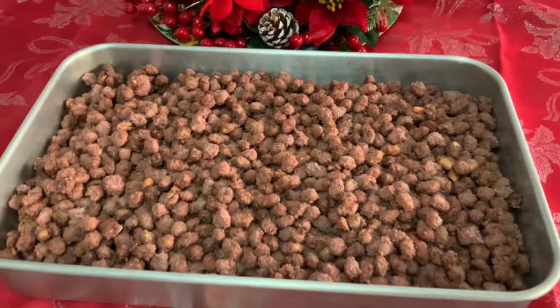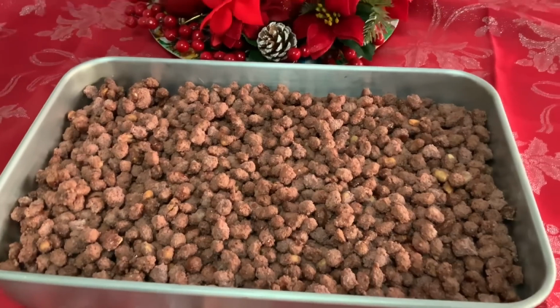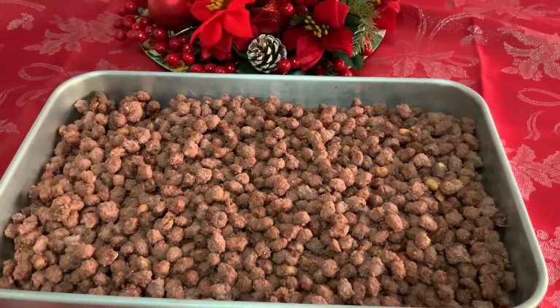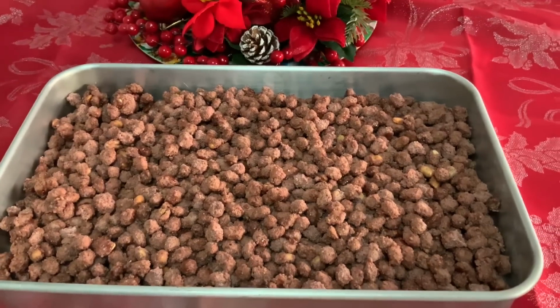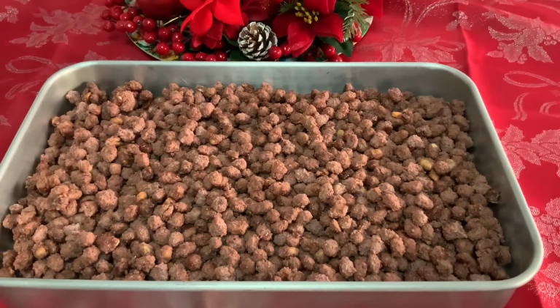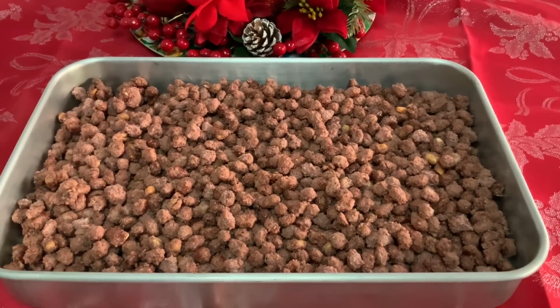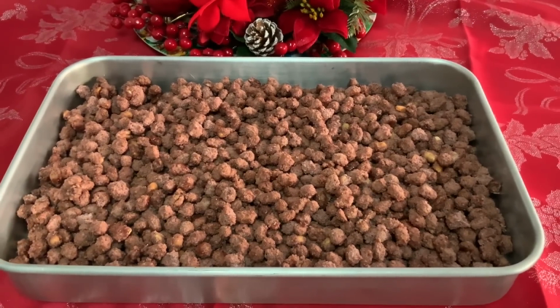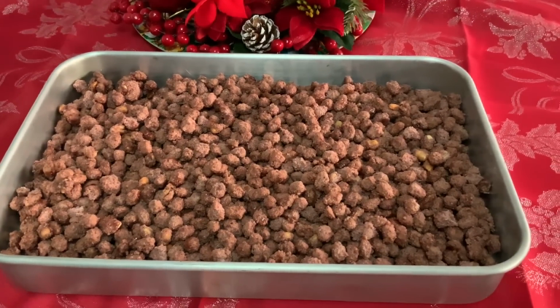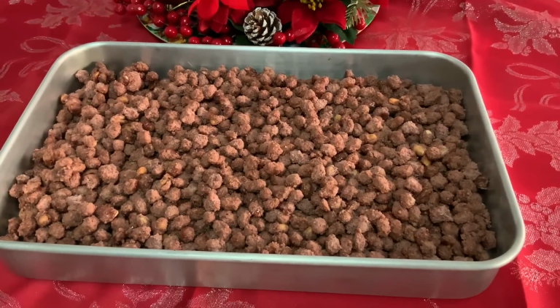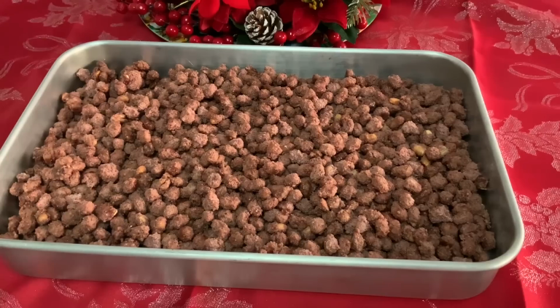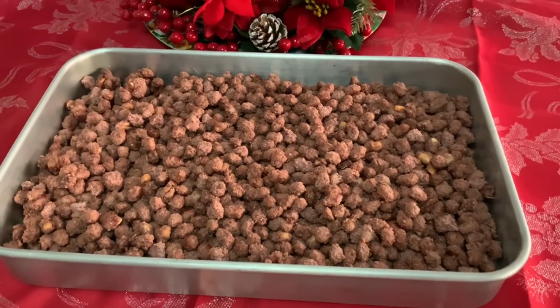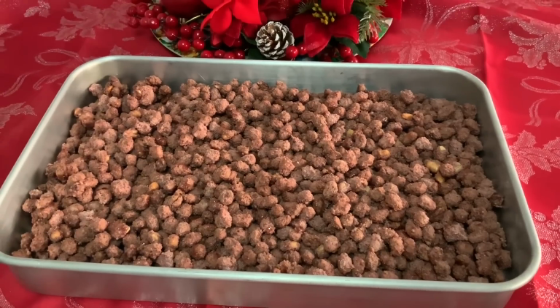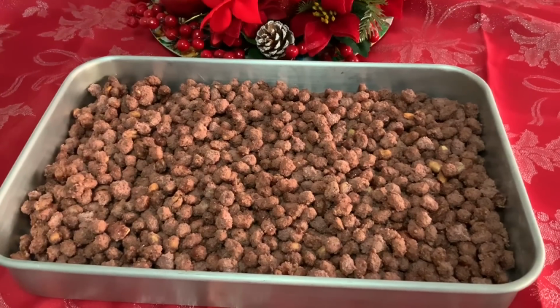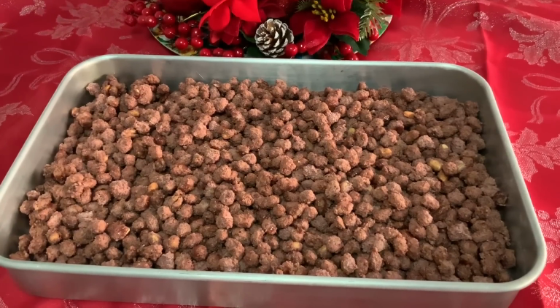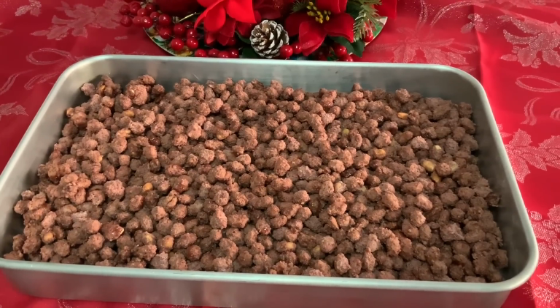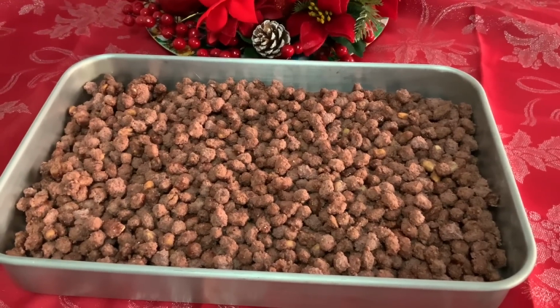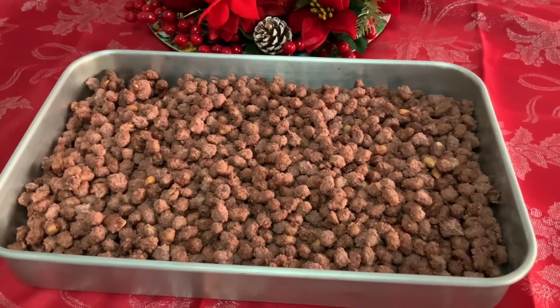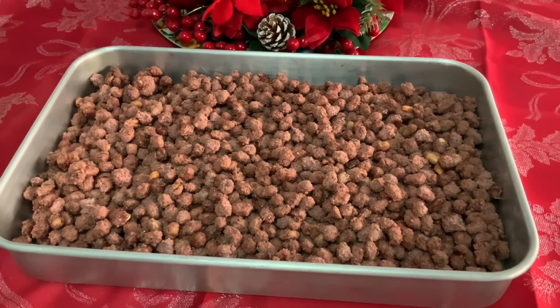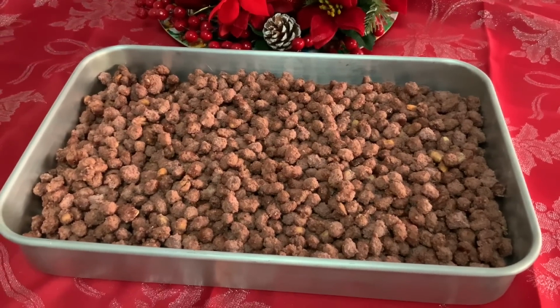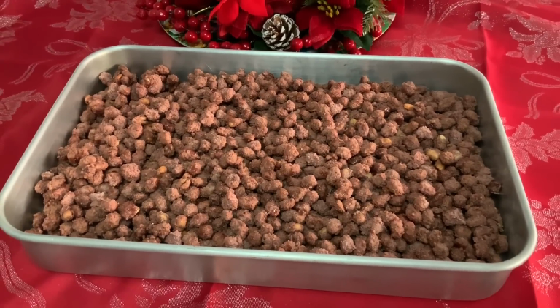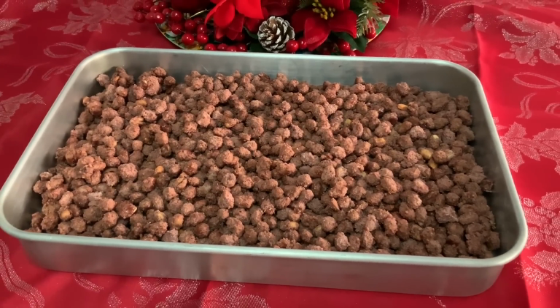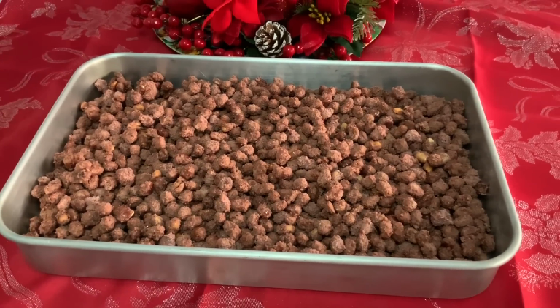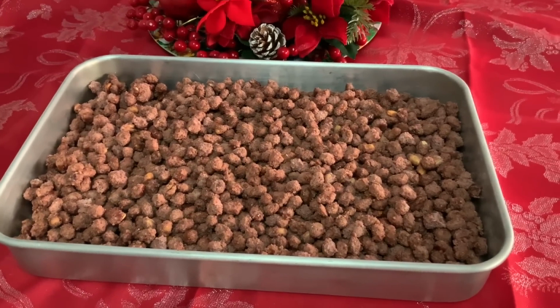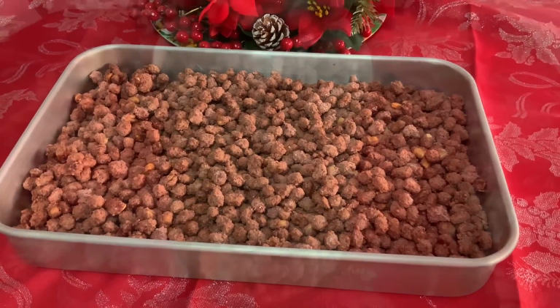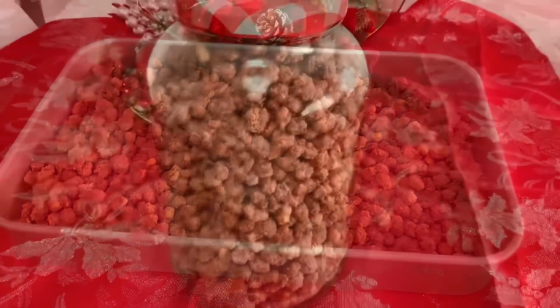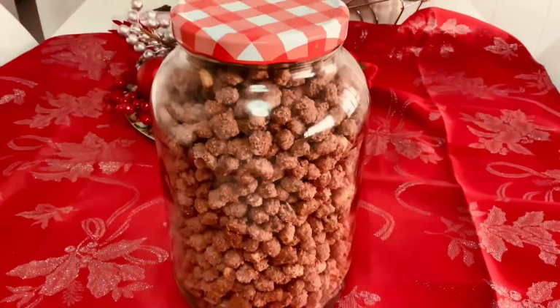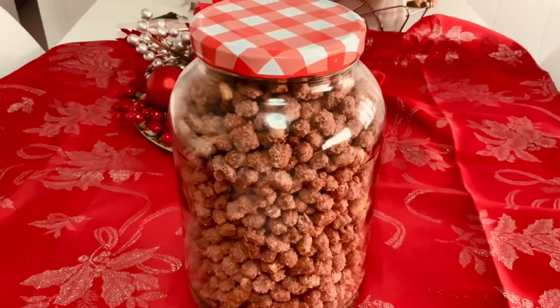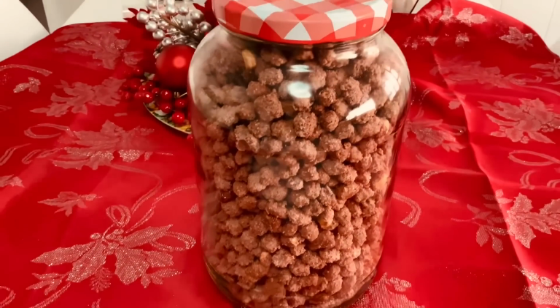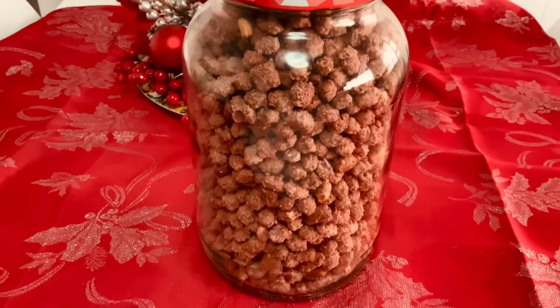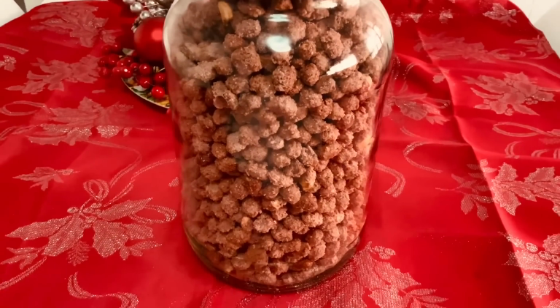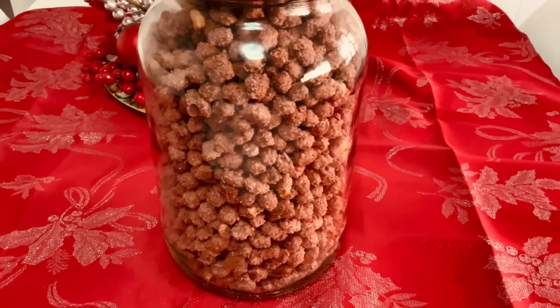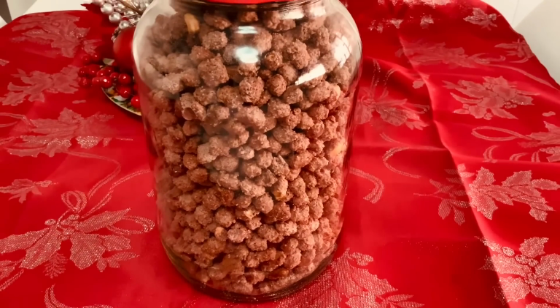Agora espero que façam e que gostem. Muitos beijinhos para todos com muito carinho. Um bom Natal para todos. Já pus no frasco.